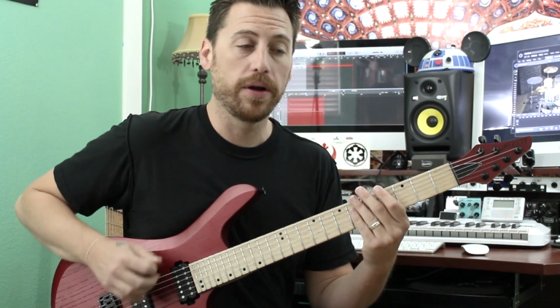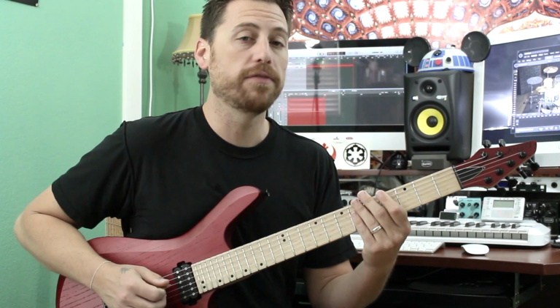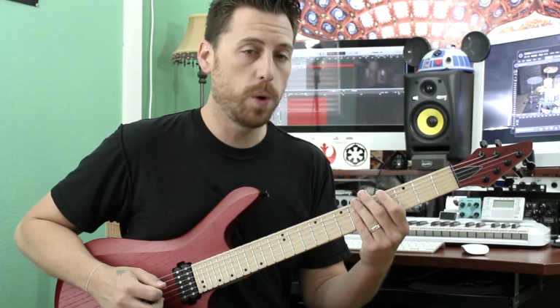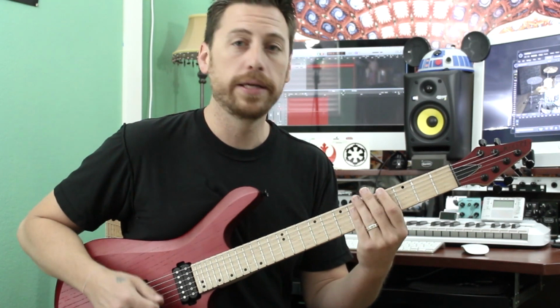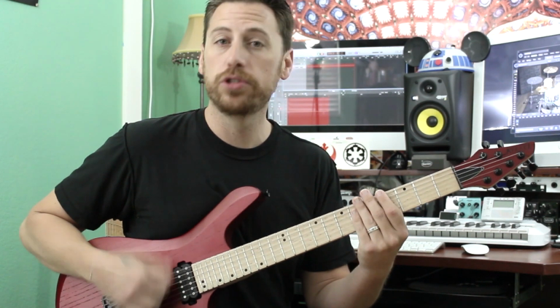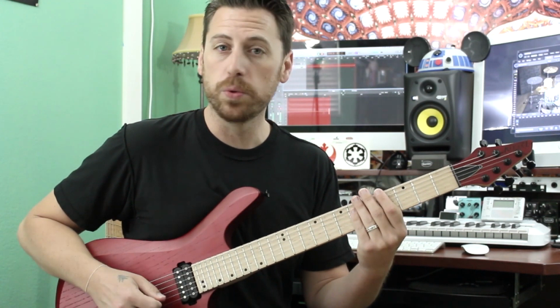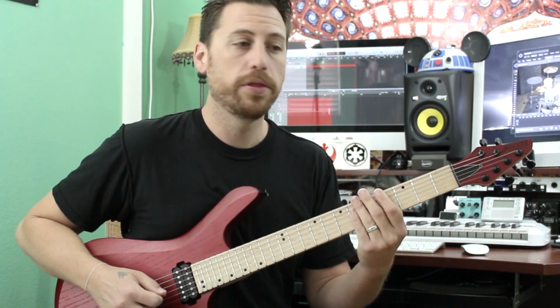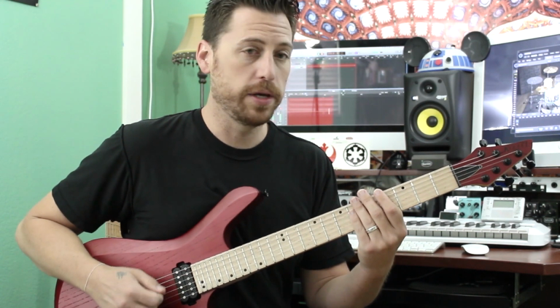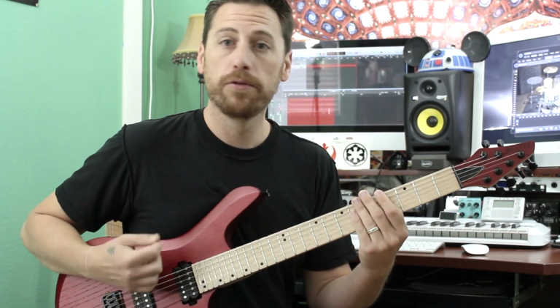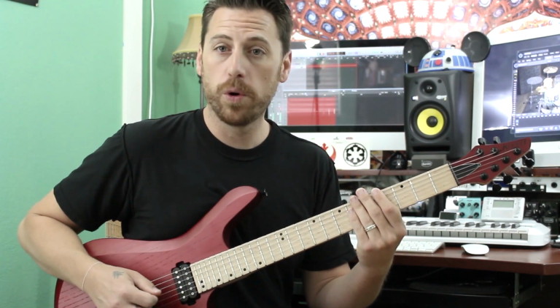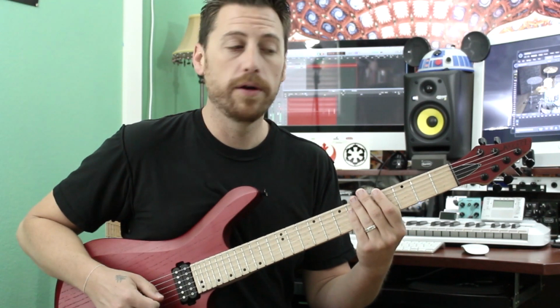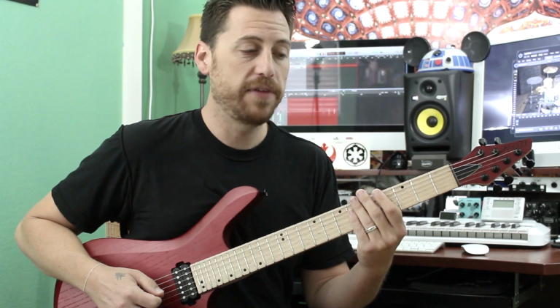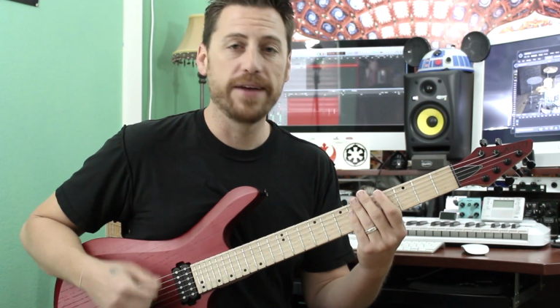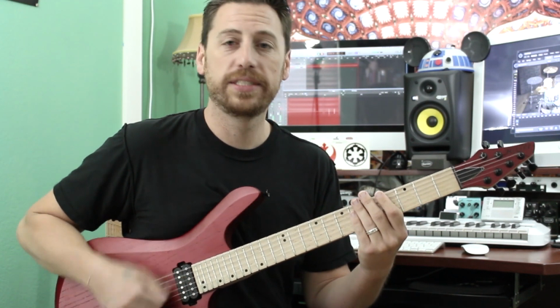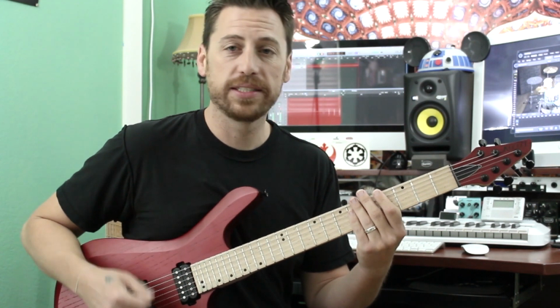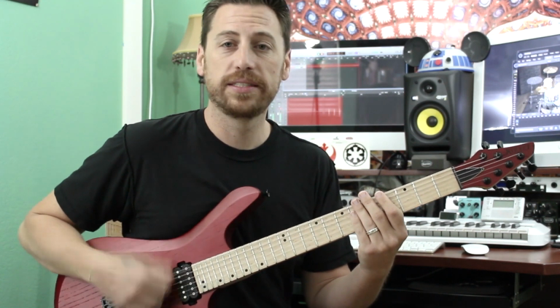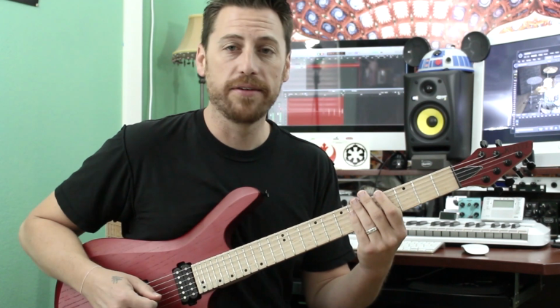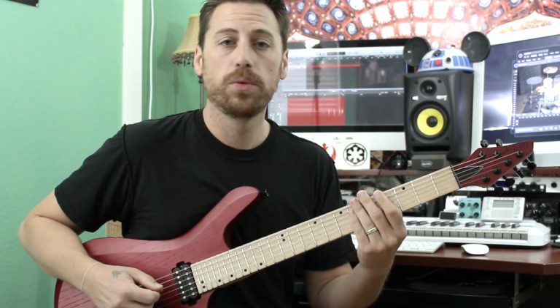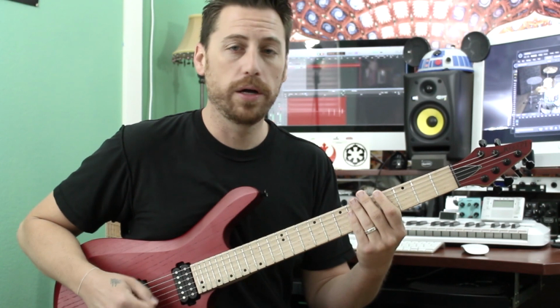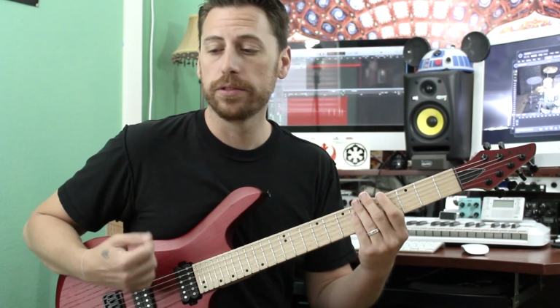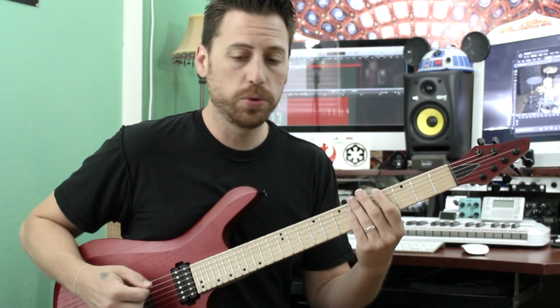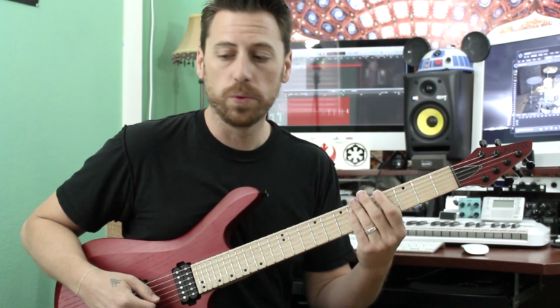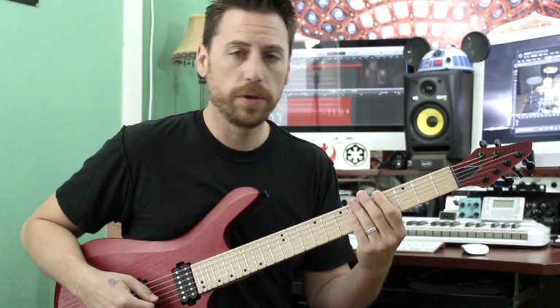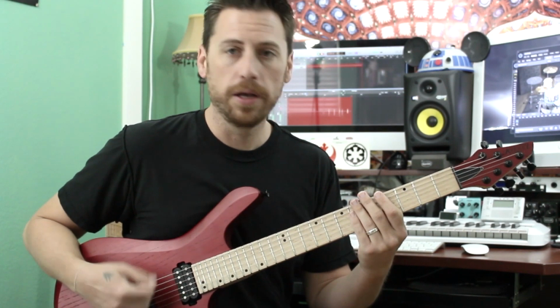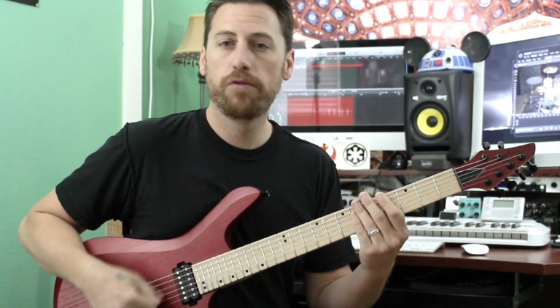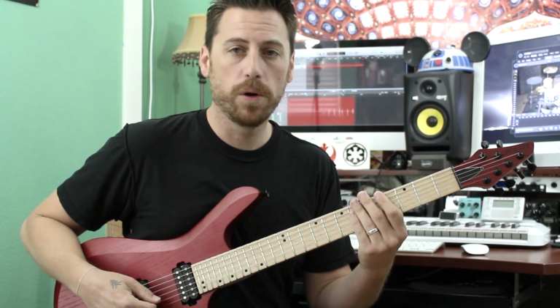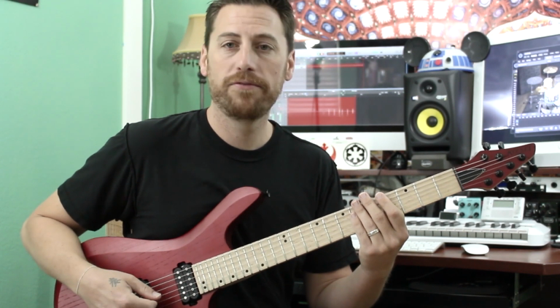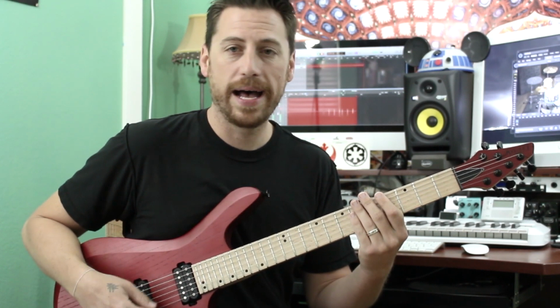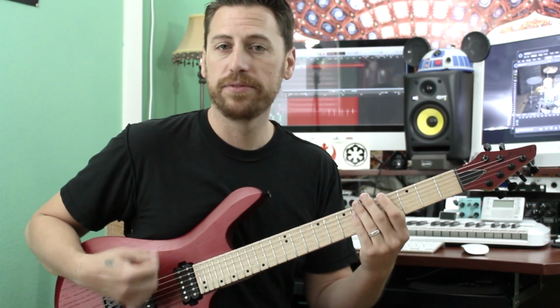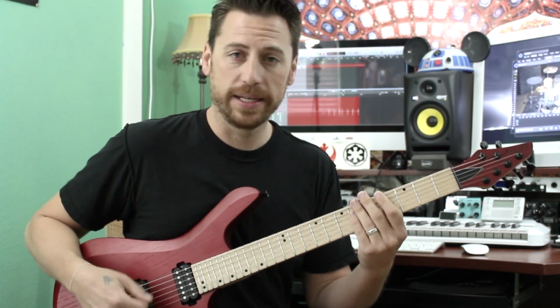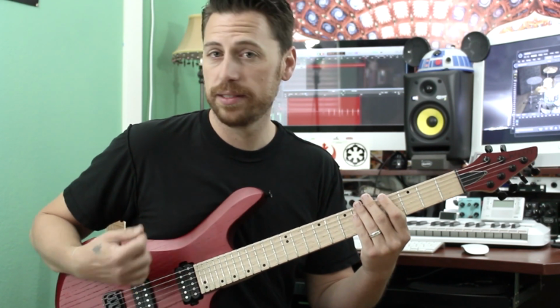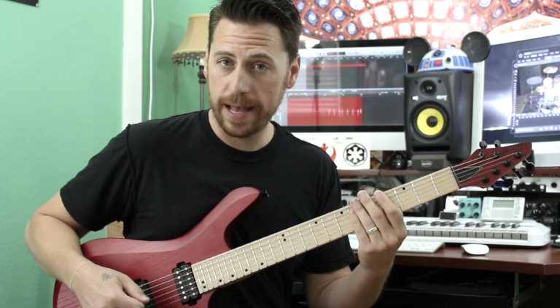All right, so you have this: one, two, three, four, five, six, seven — one, two, three, four, five, six, seven.